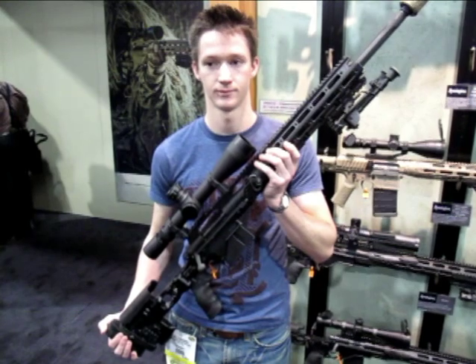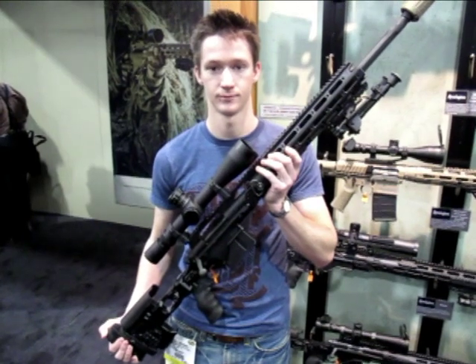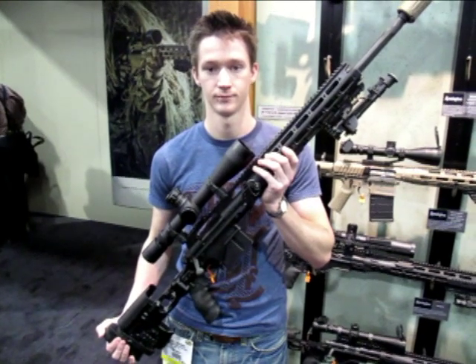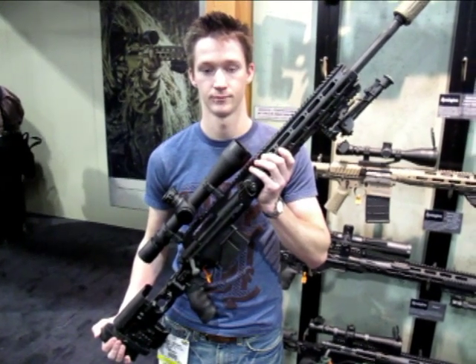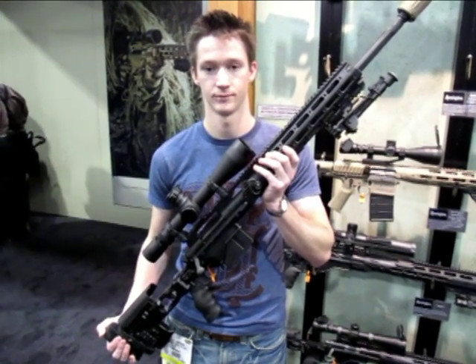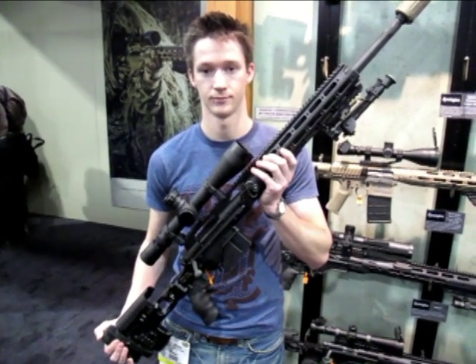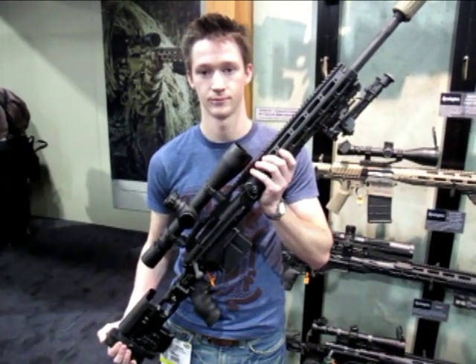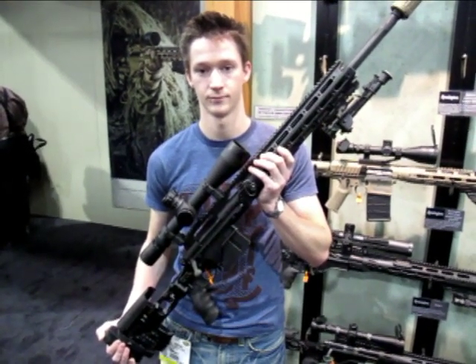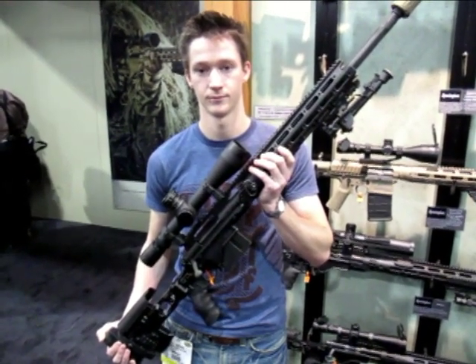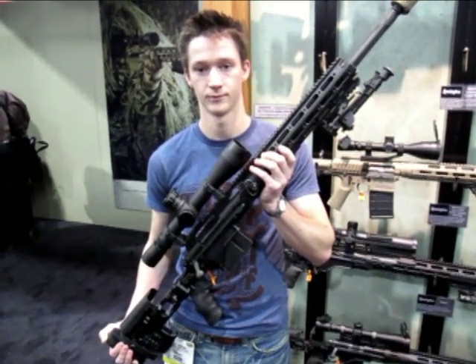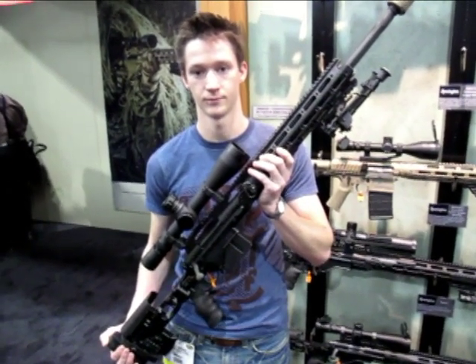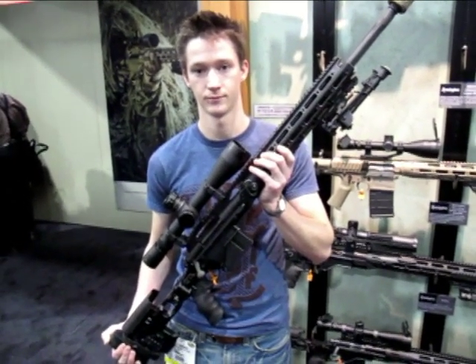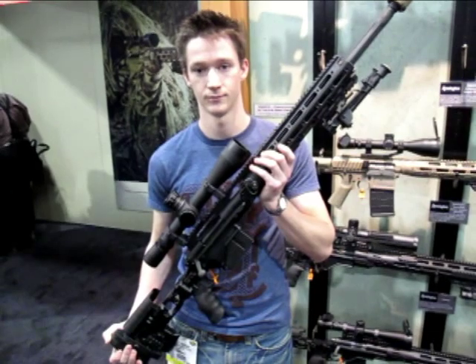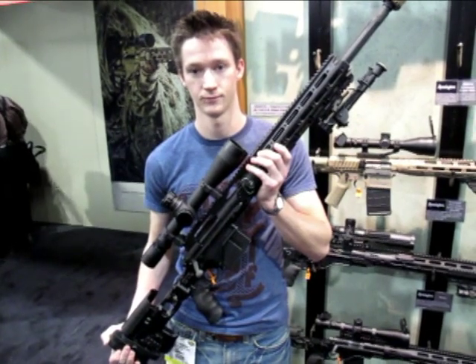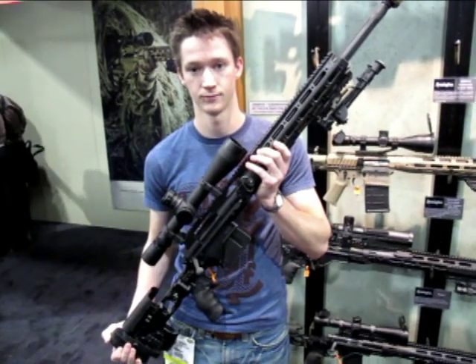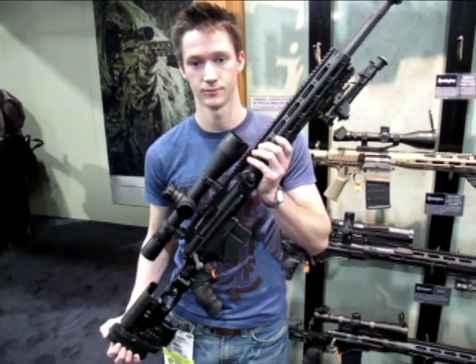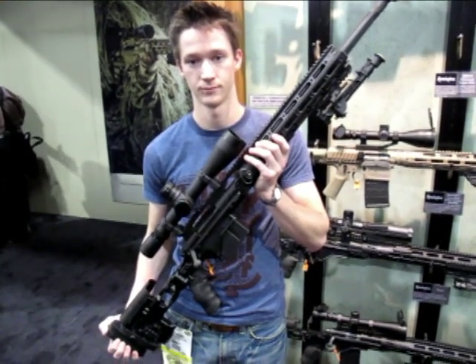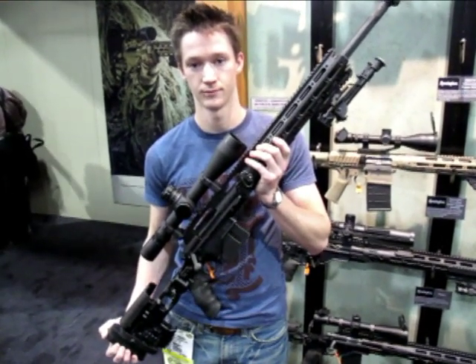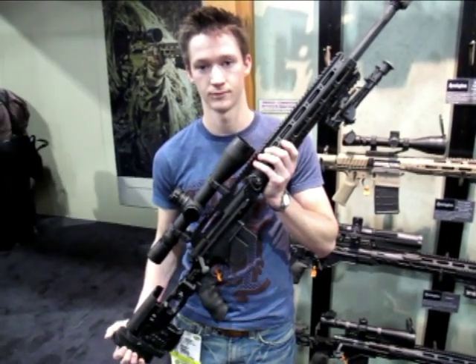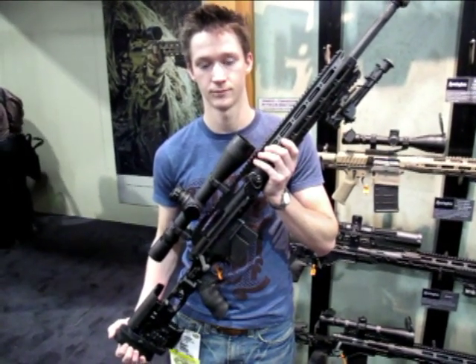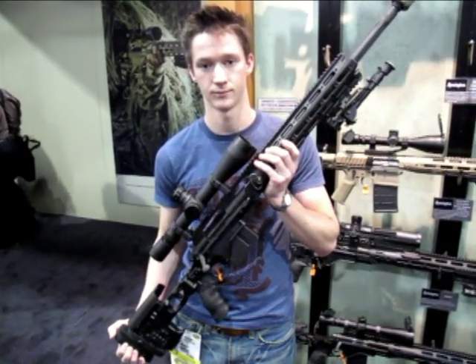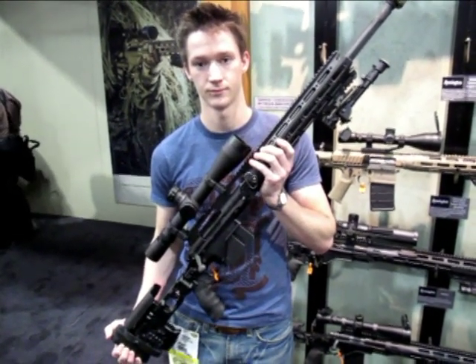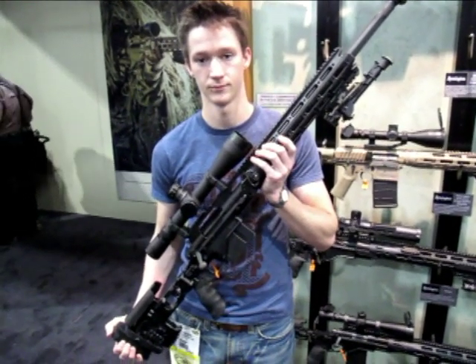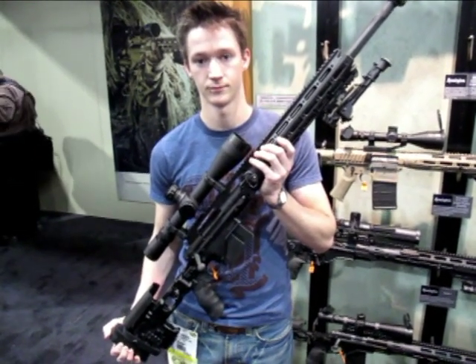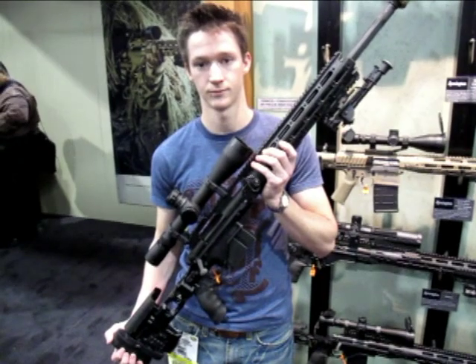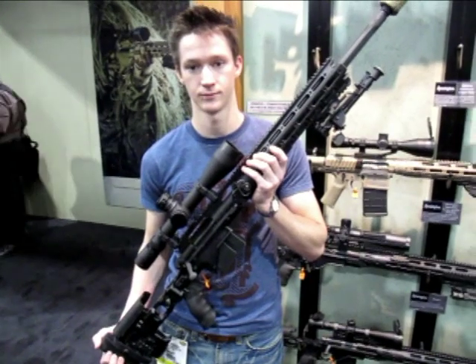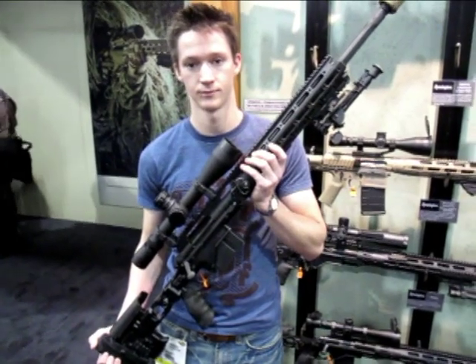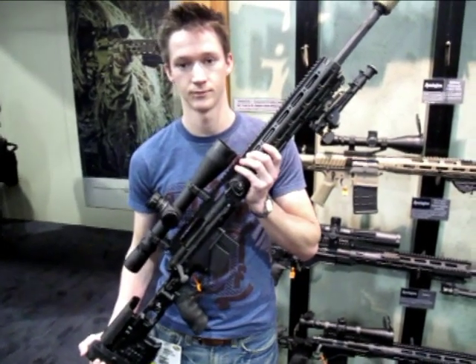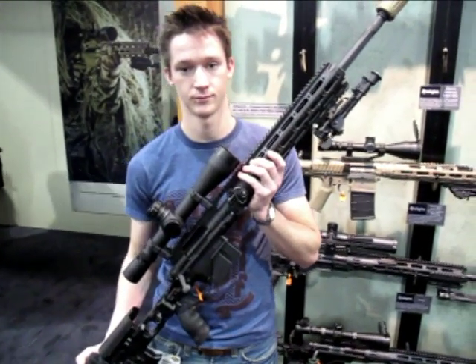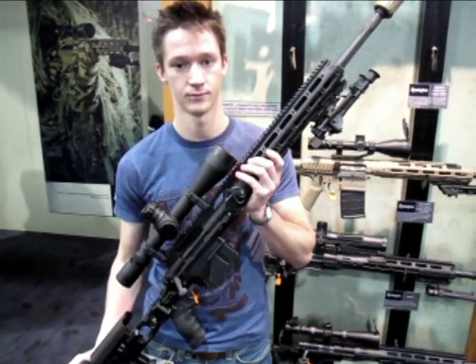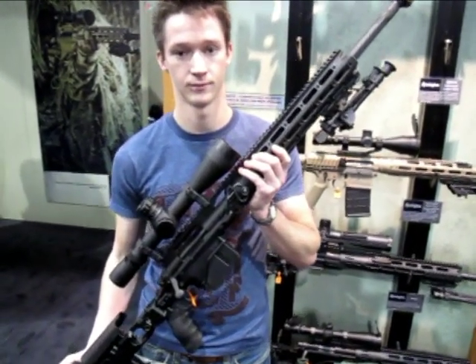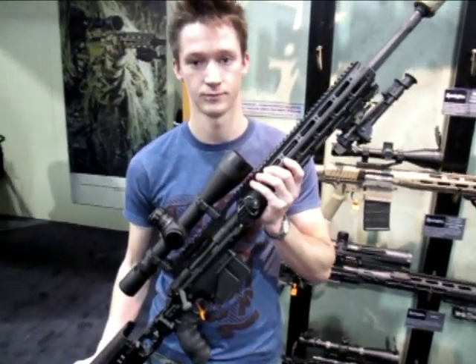We're here at the Remington booth showing what was a big commercial success, a big hit for Remington. They scored the U.S. Army XM-210 contract for a new sniper rifle to replace the M24.